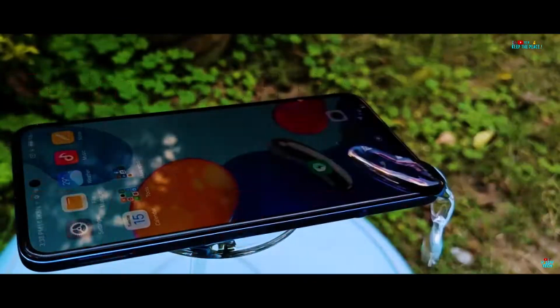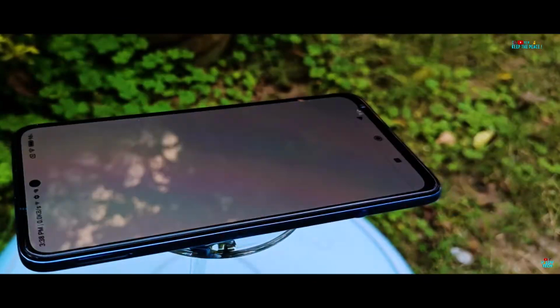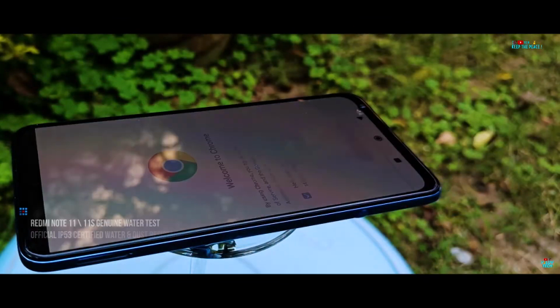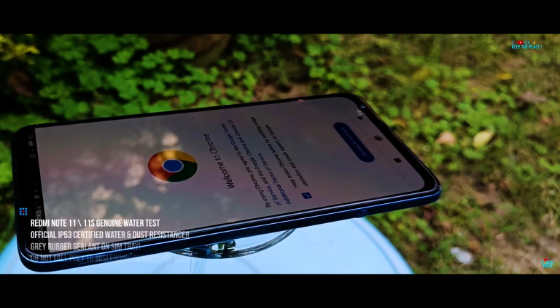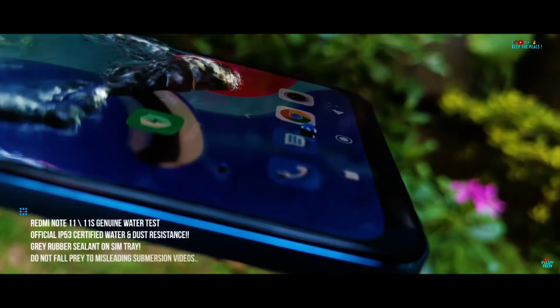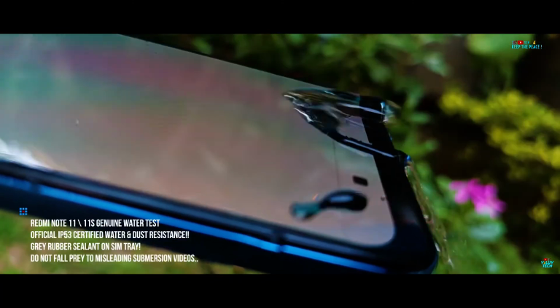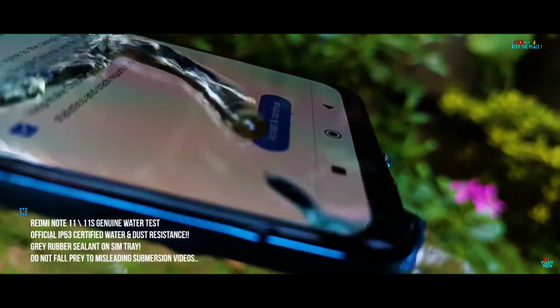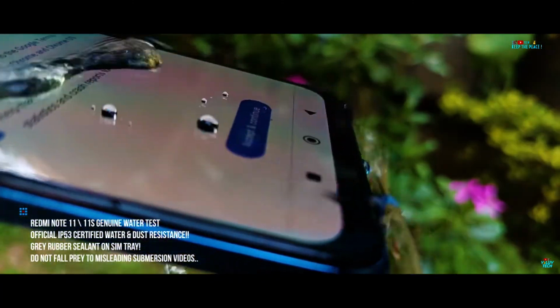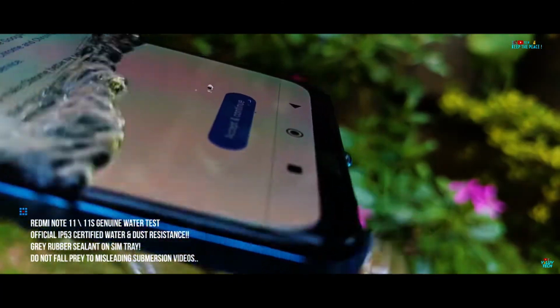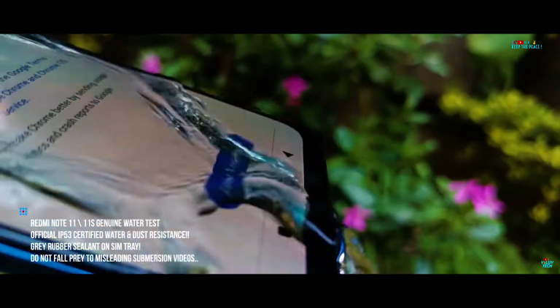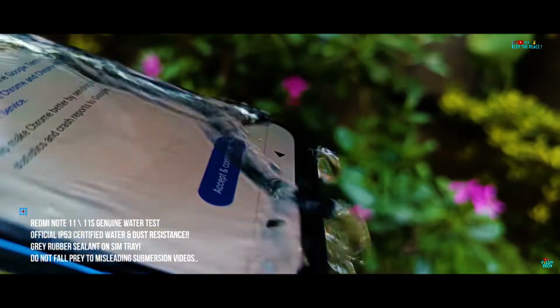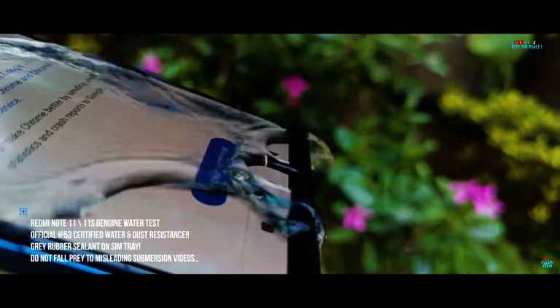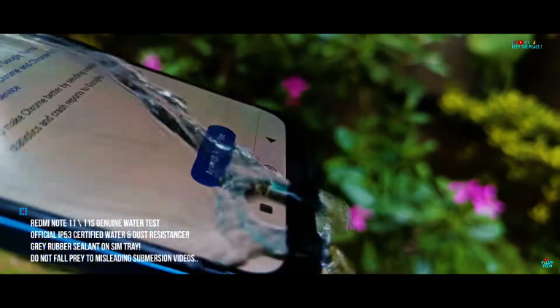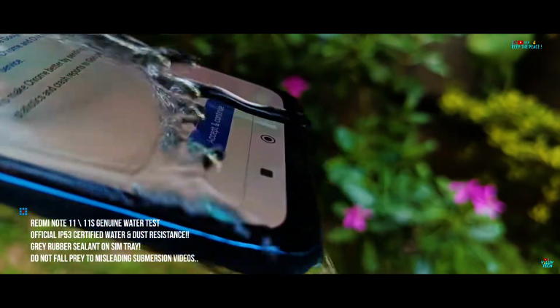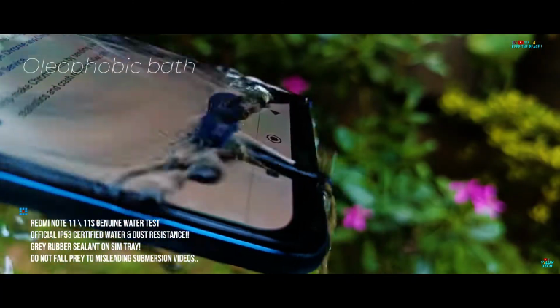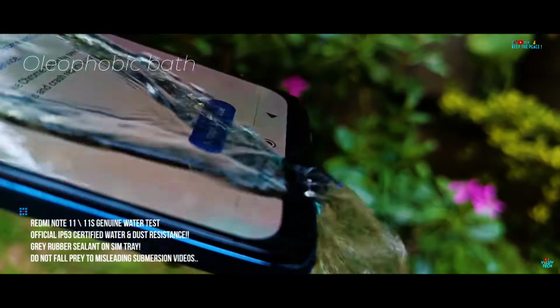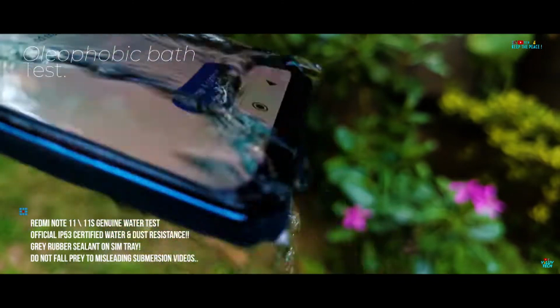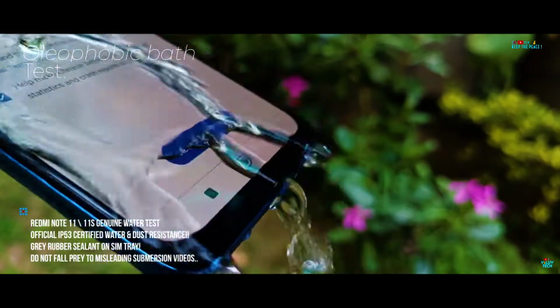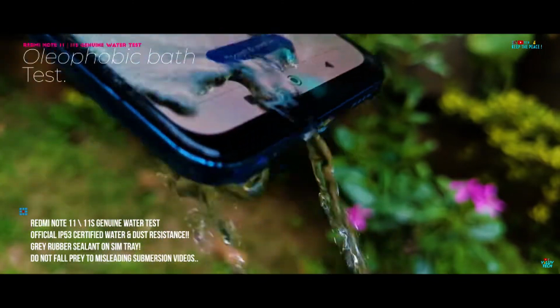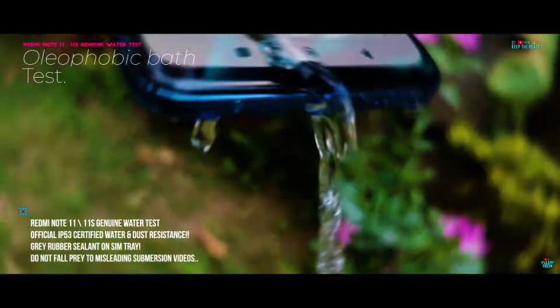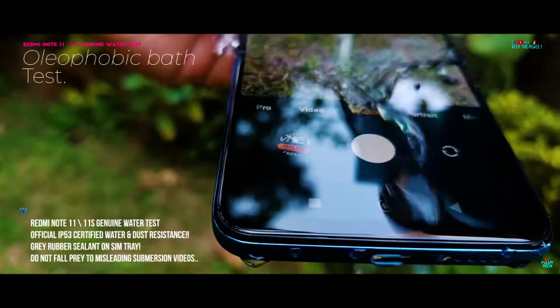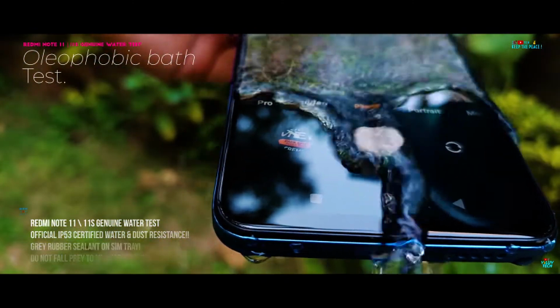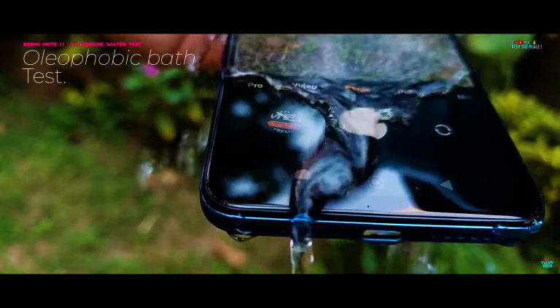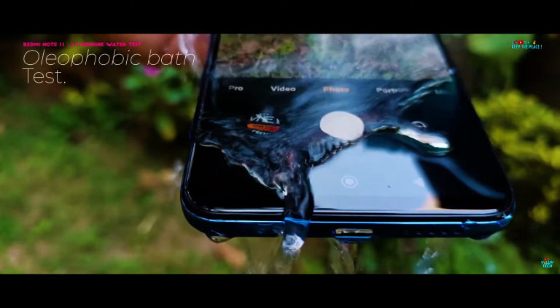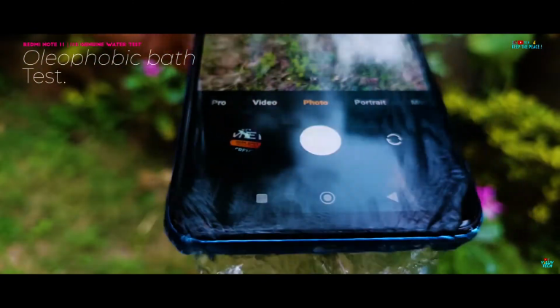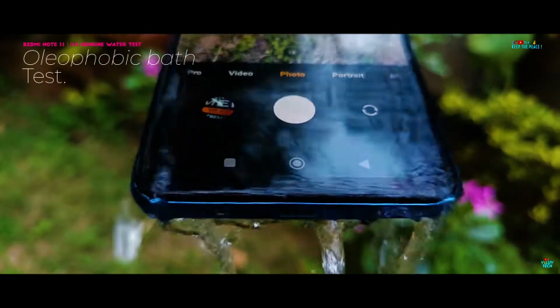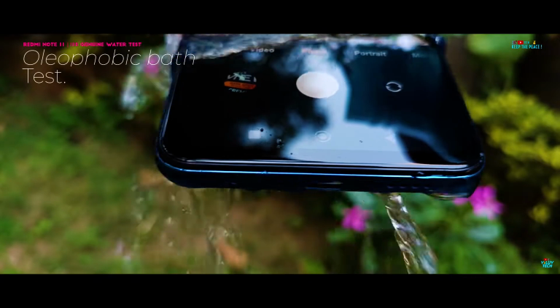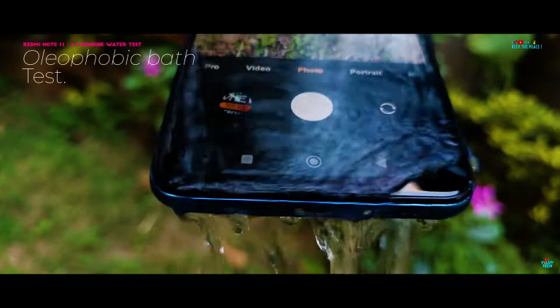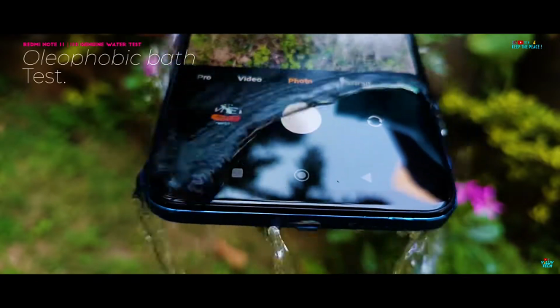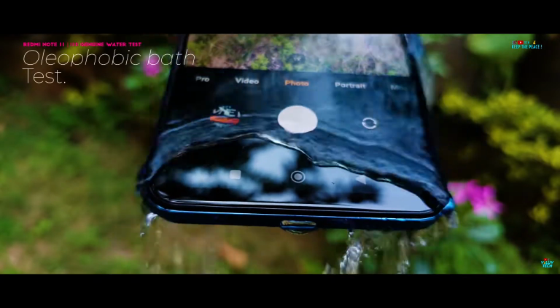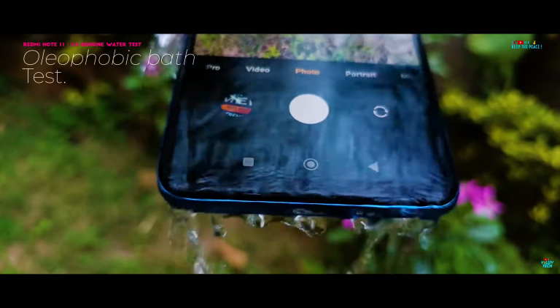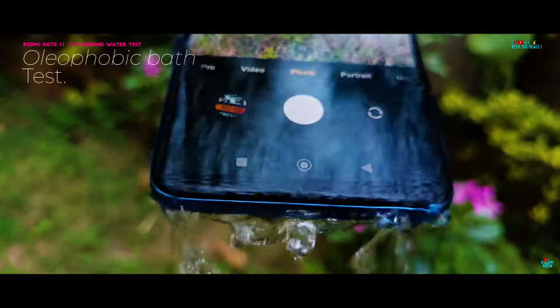In this water test video, we are checking out how the Redmi Note 11 does against liquid abuse and if the IP53 water resistance is genuine or not. Will the Redmi Note 11 also fail the water test like the Redmi Note 8 and Note 9?